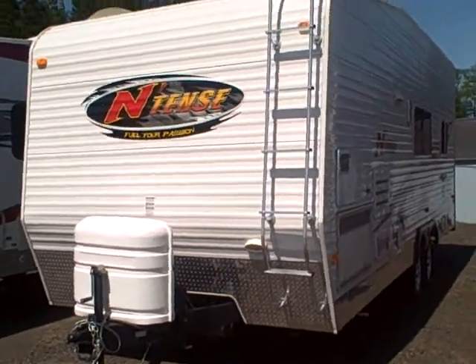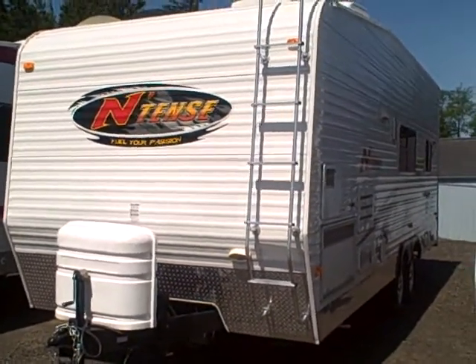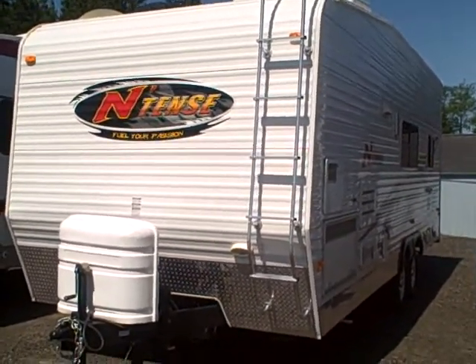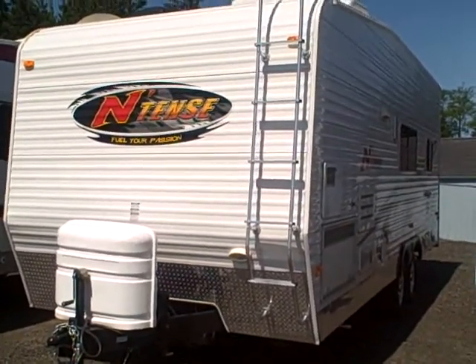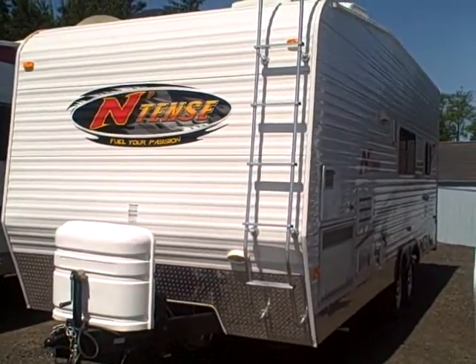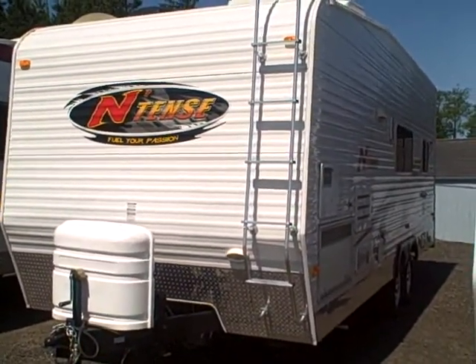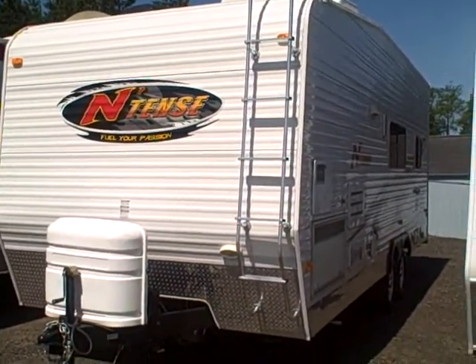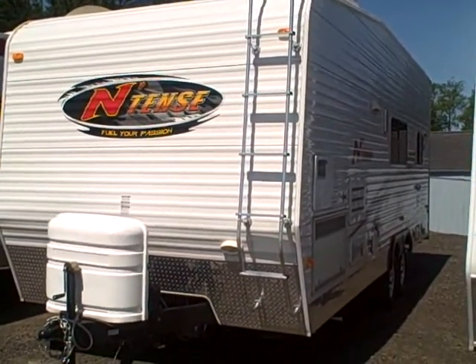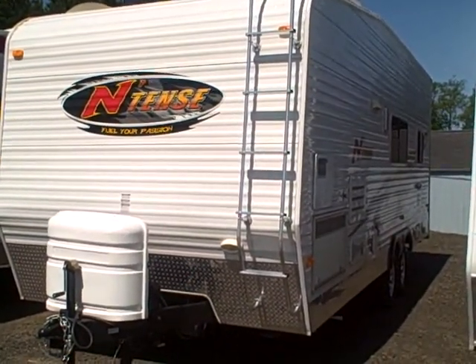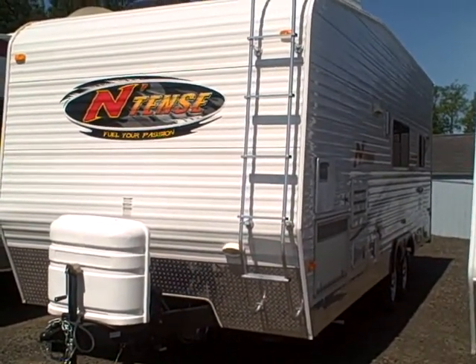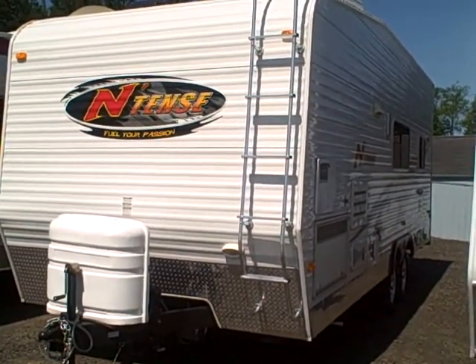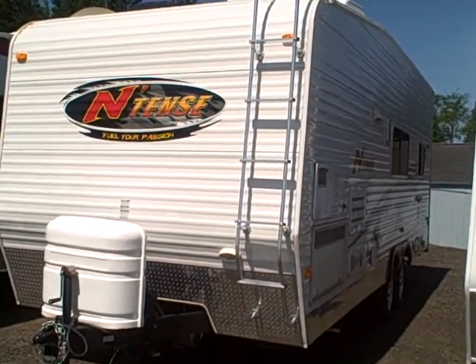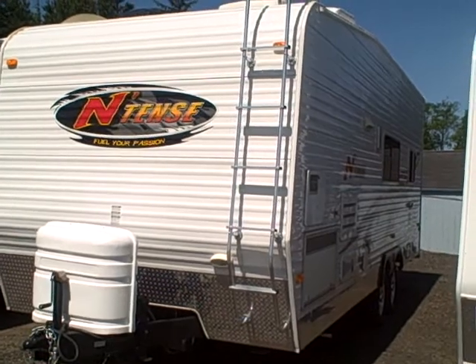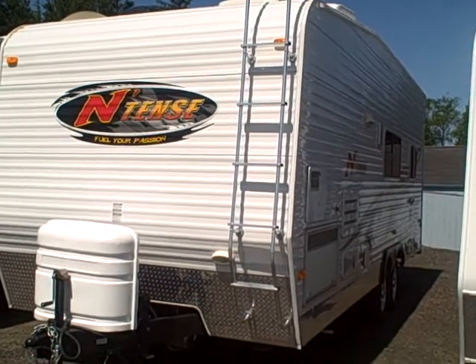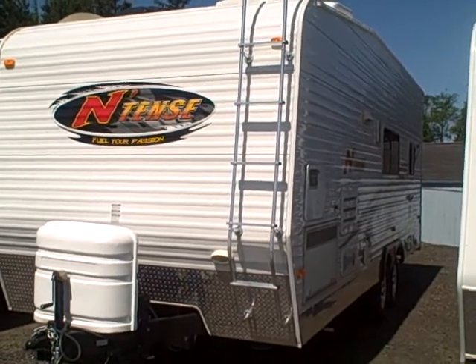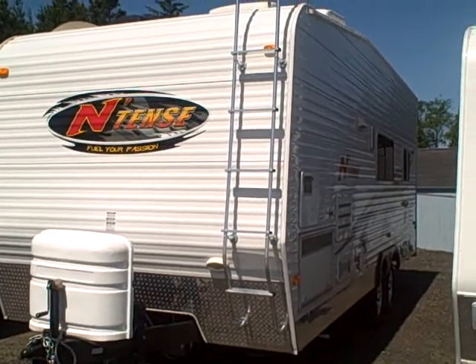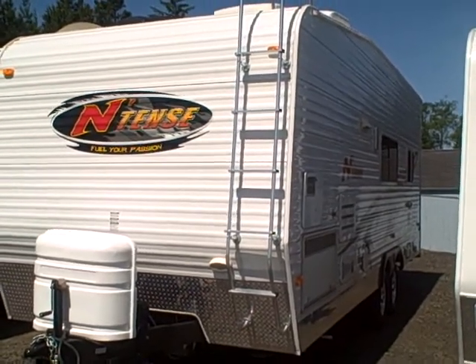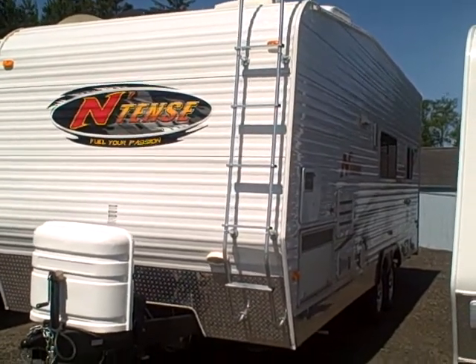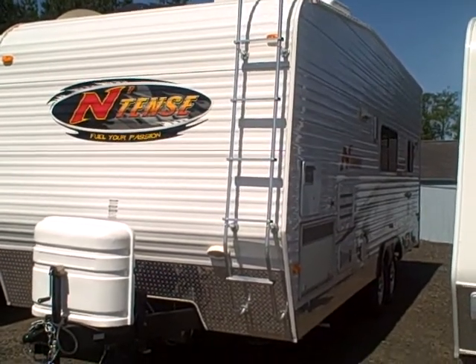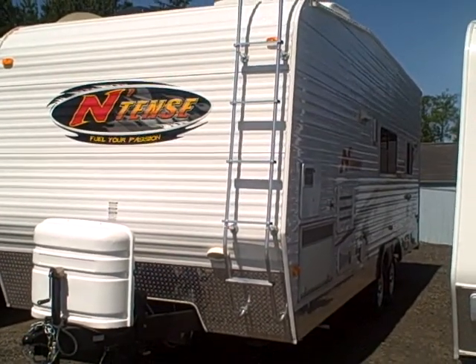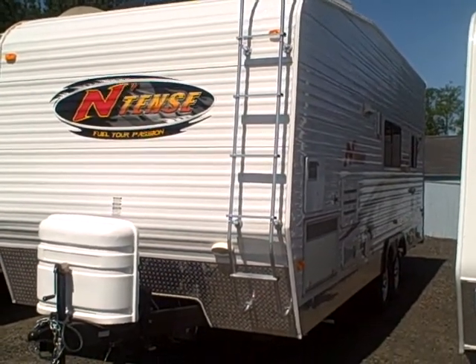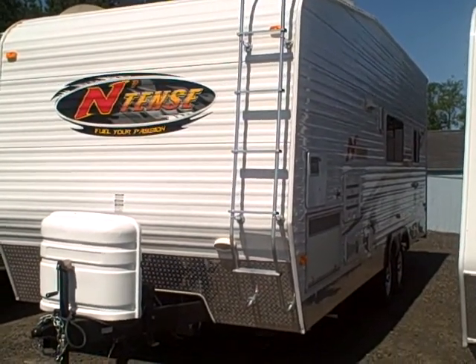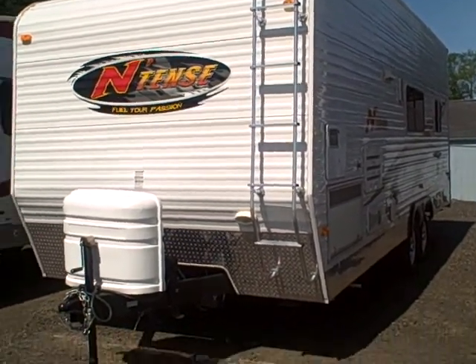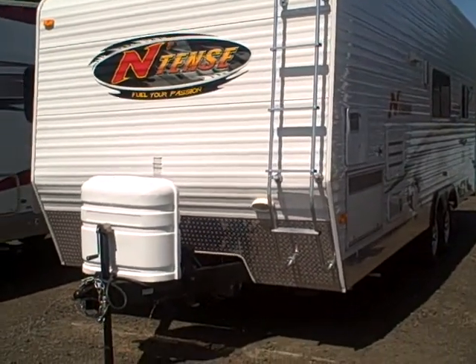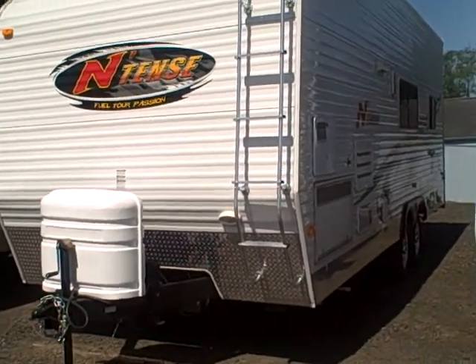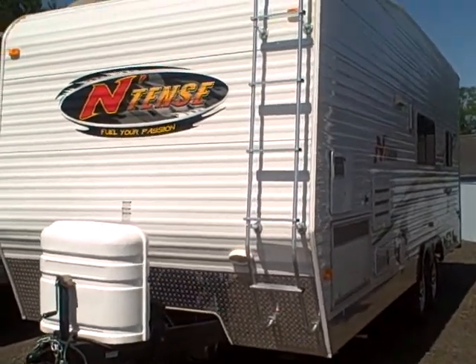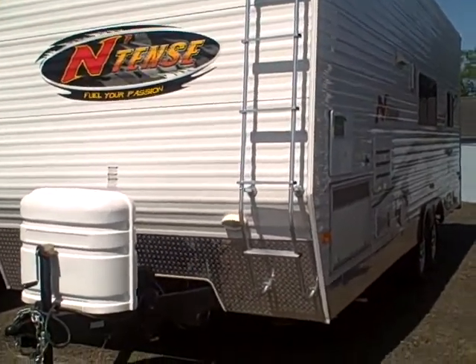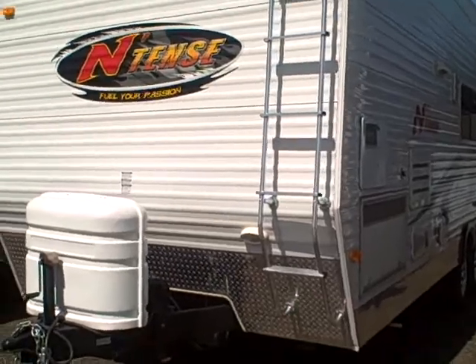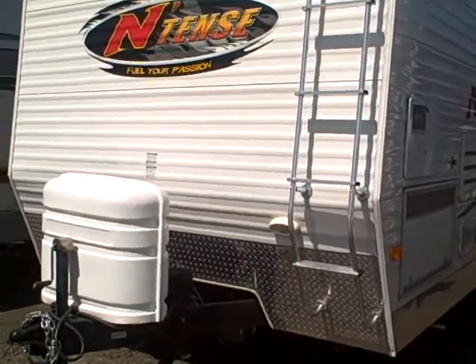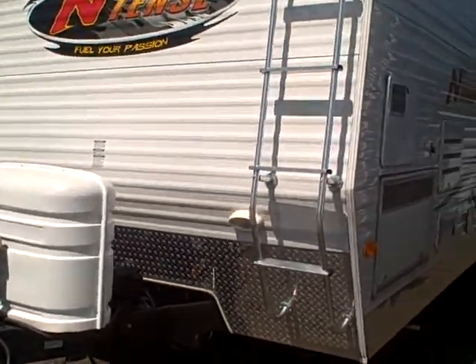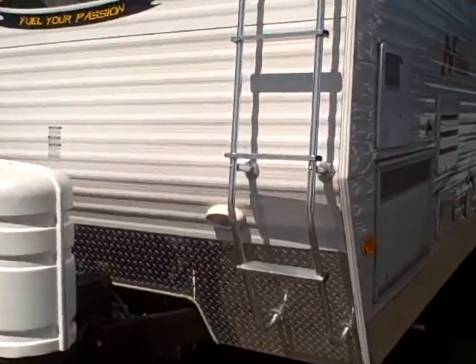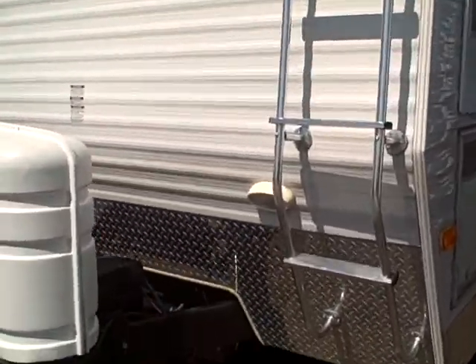This is Bob with Gibbs RV, and today we're looking at a 2007 Intense 220N. It's a 23-foot toy hauler, and the overall condition is fabulous on this thing.